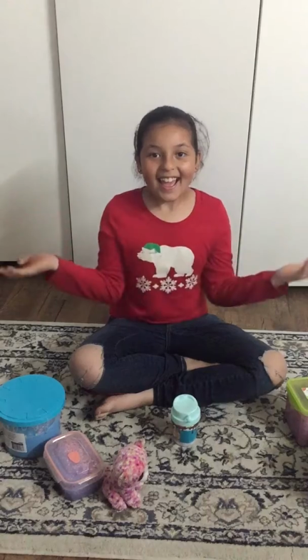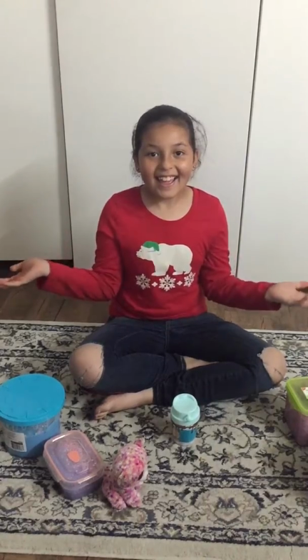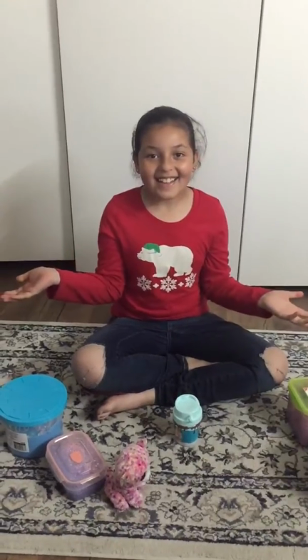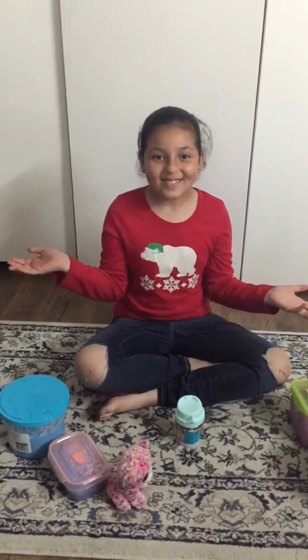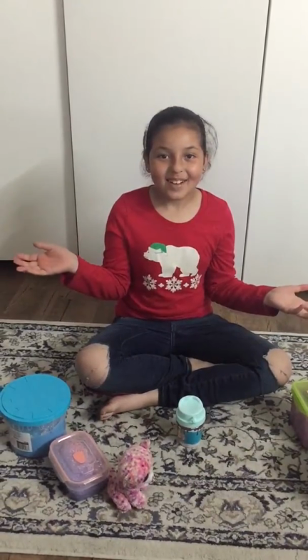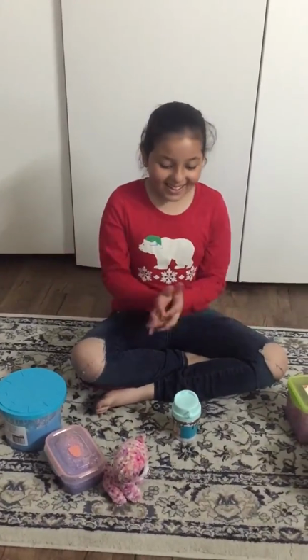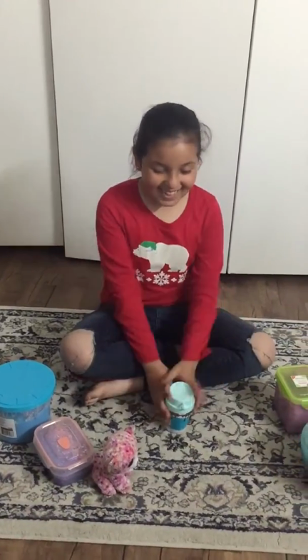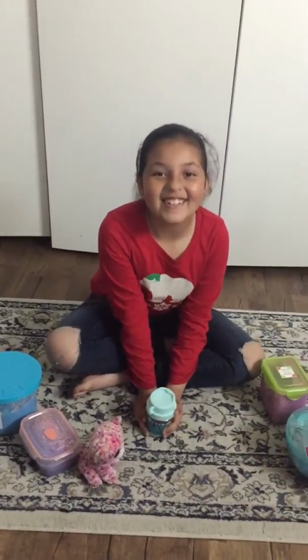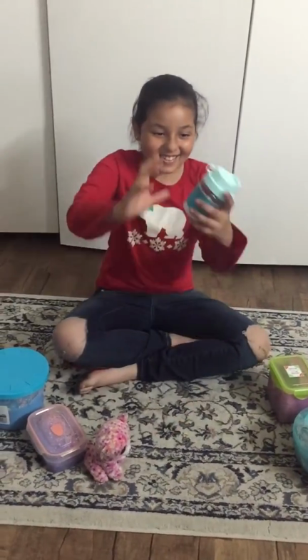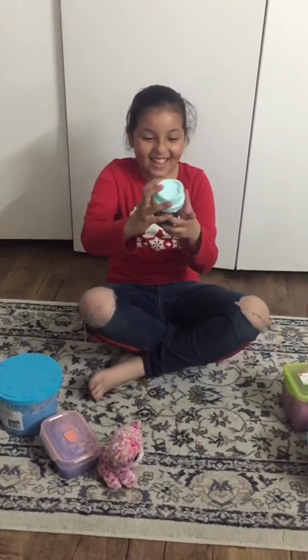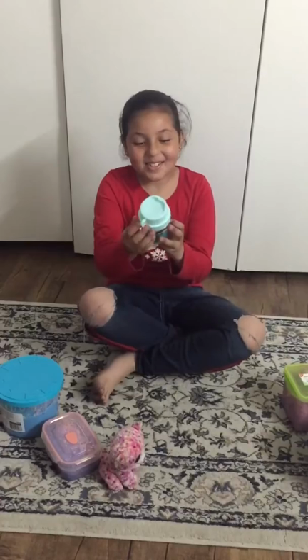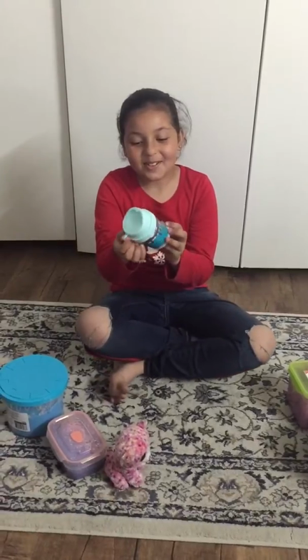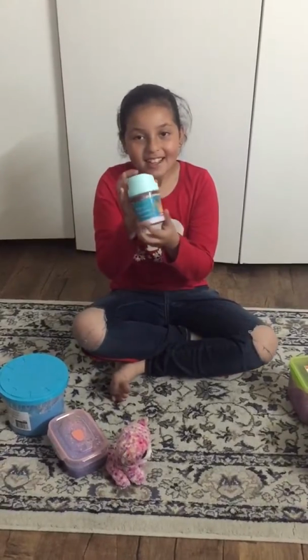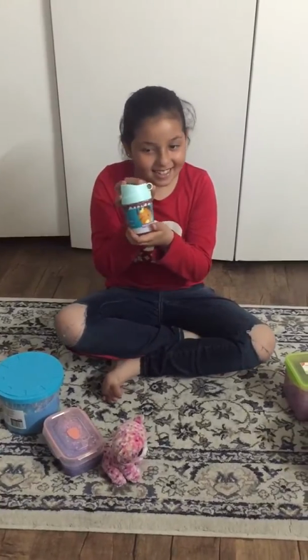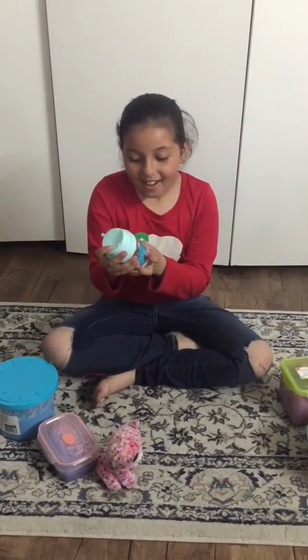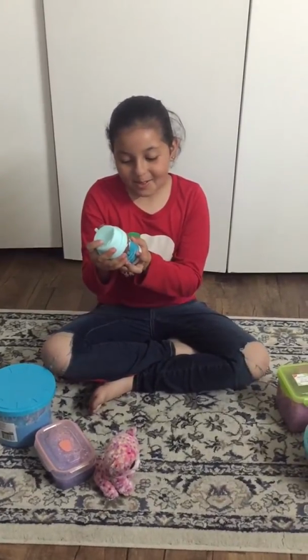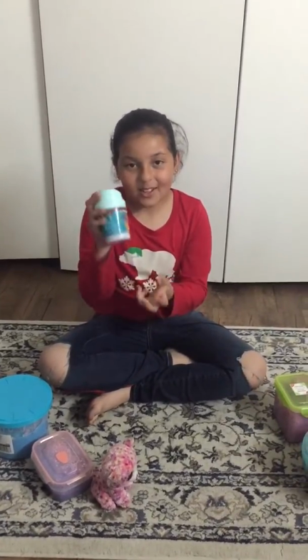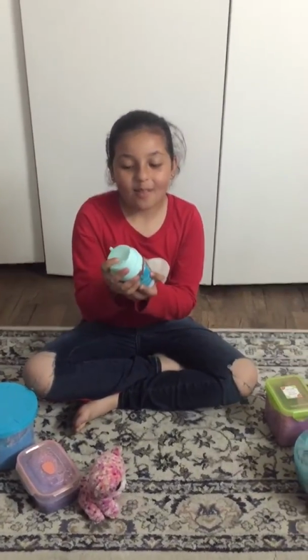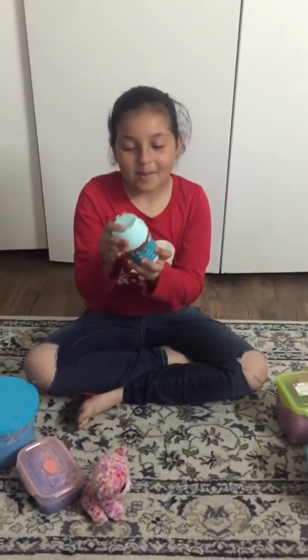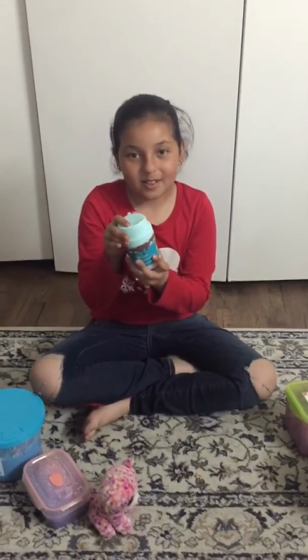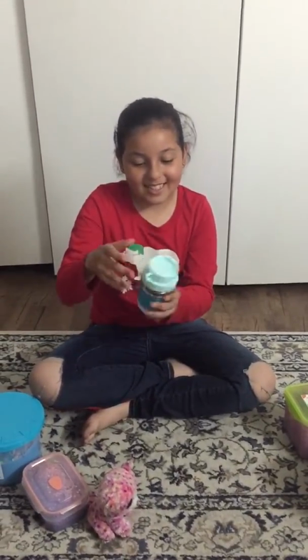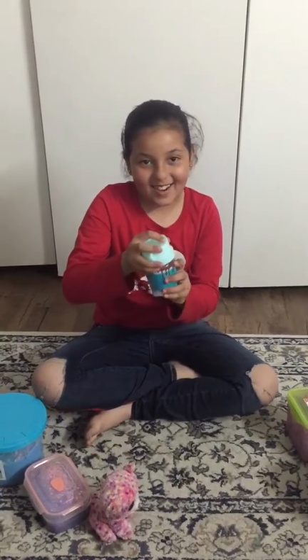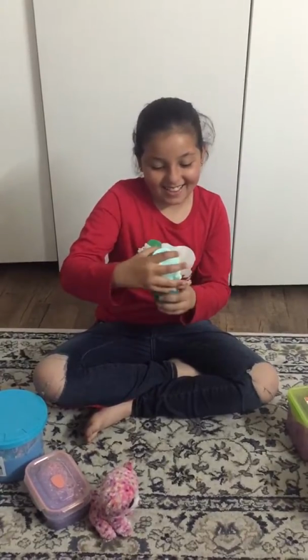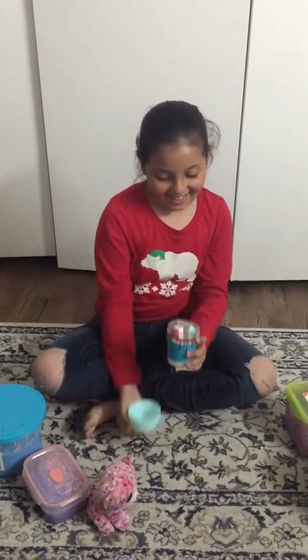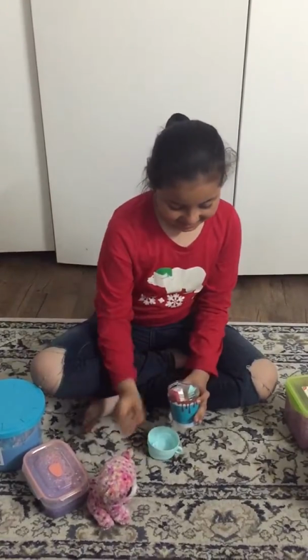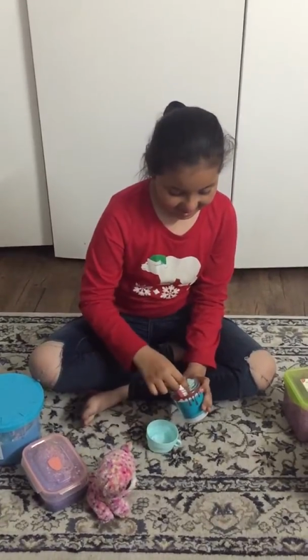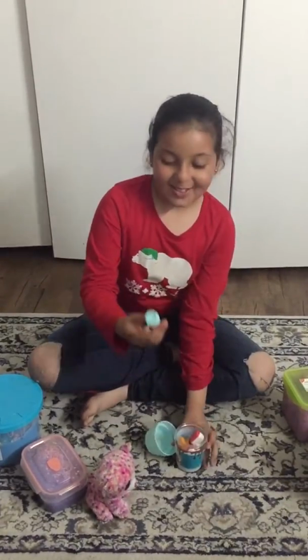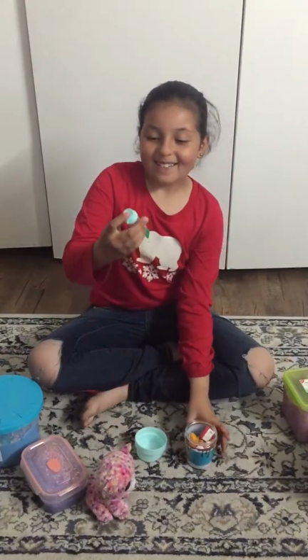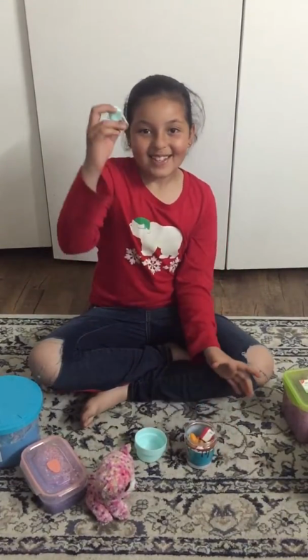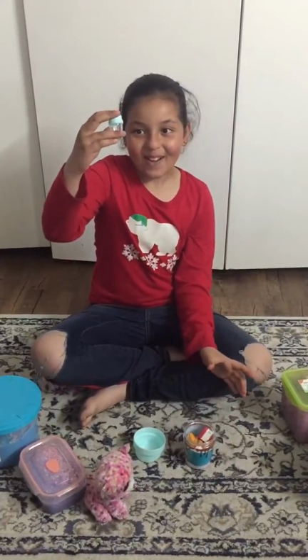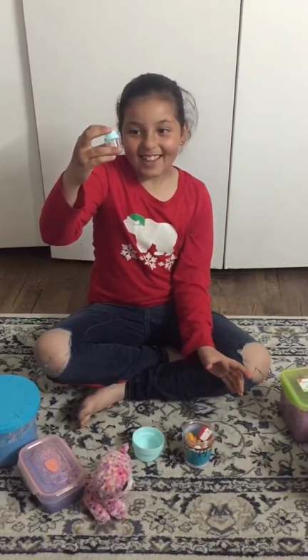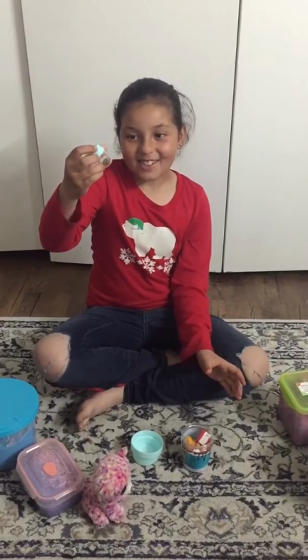Hey guys, welcome back to our channel! So today I want to show you this — I don't know what it's called — but I'm gonna show you. So let's get started. I have this little bottle right here, it's so cute.